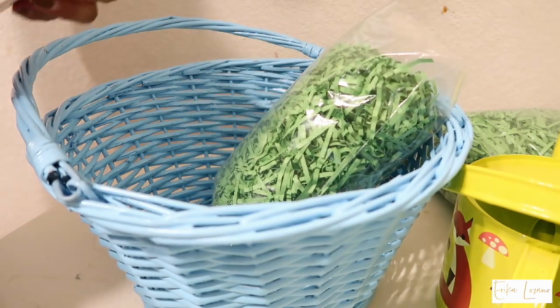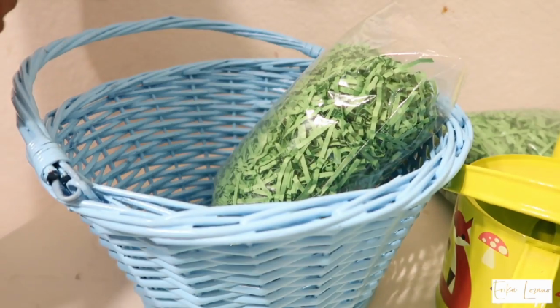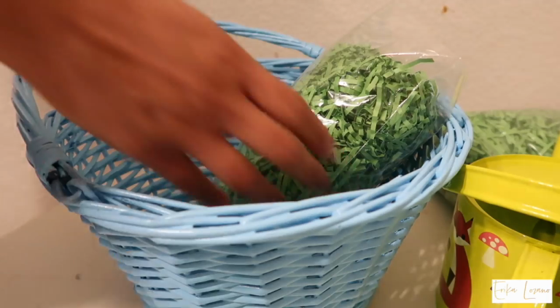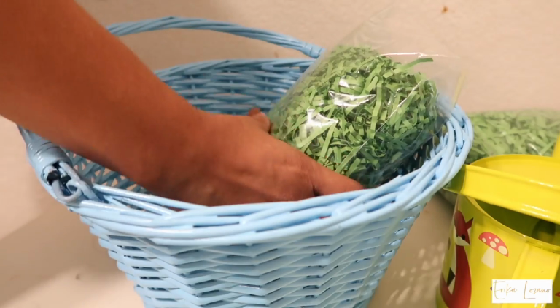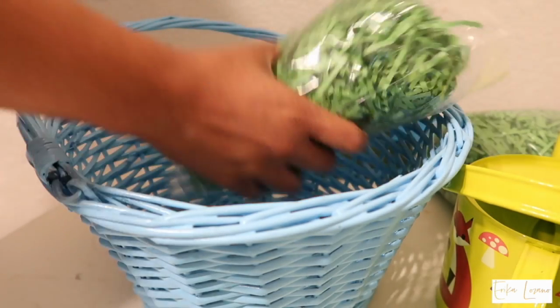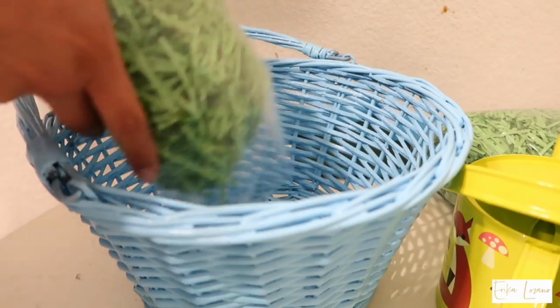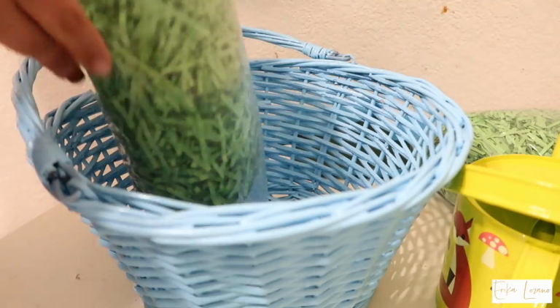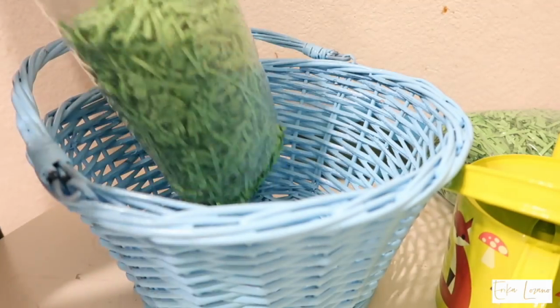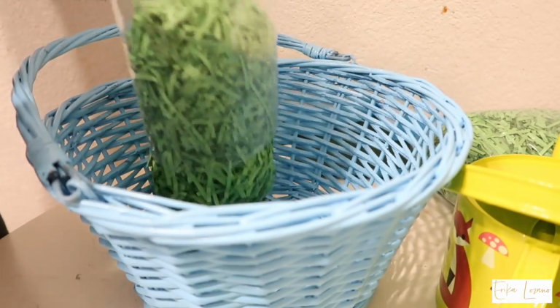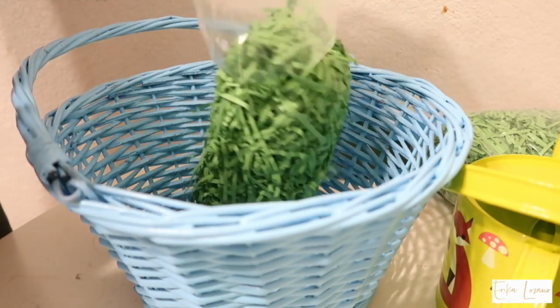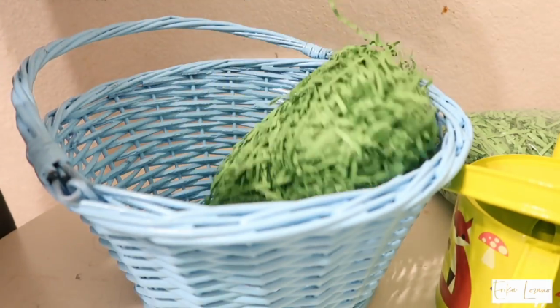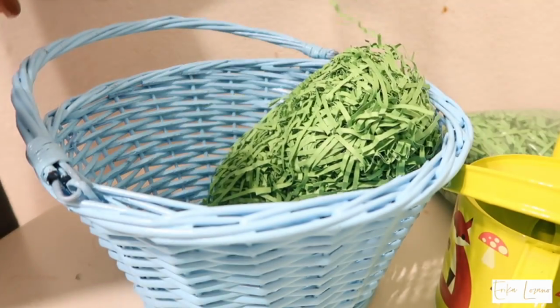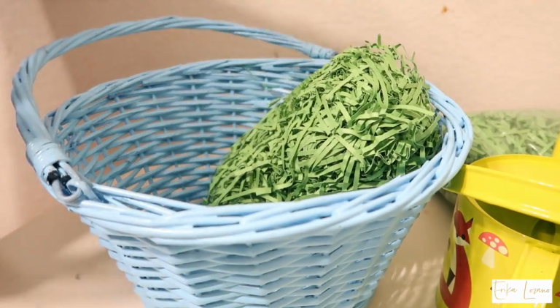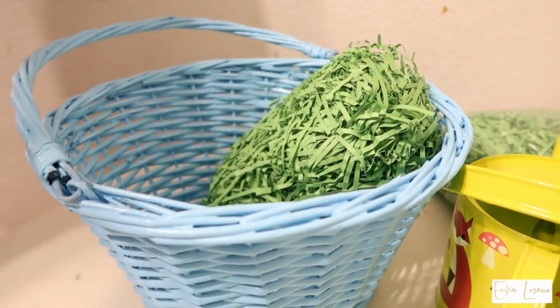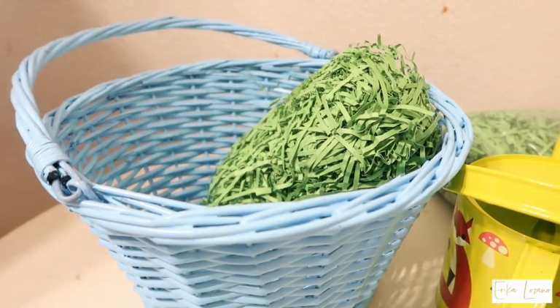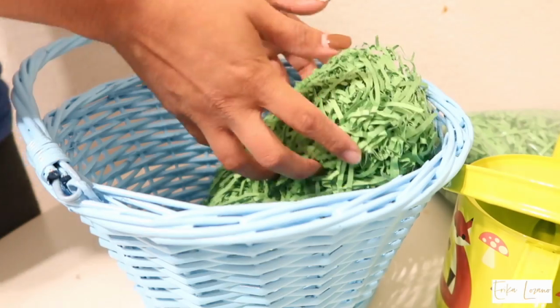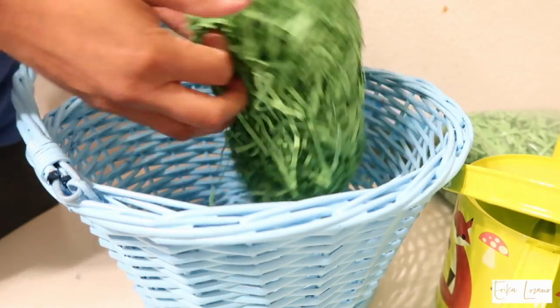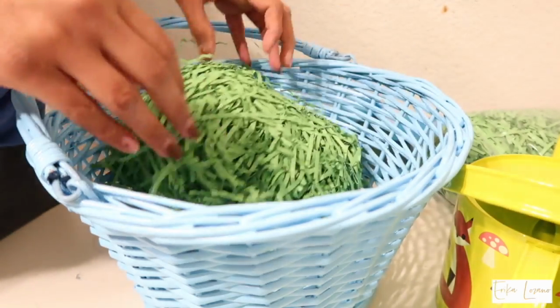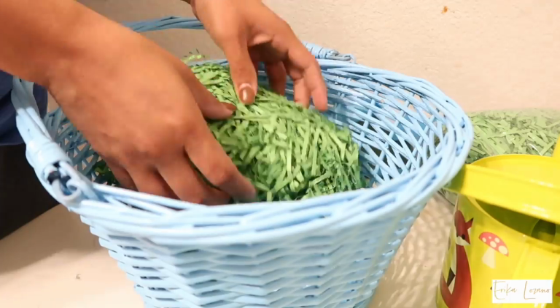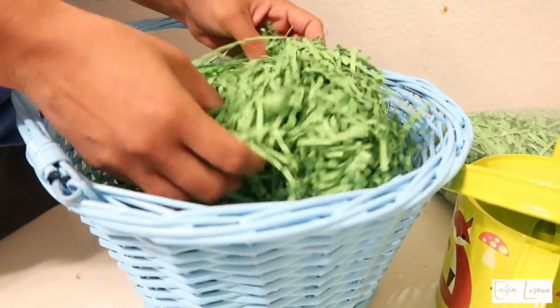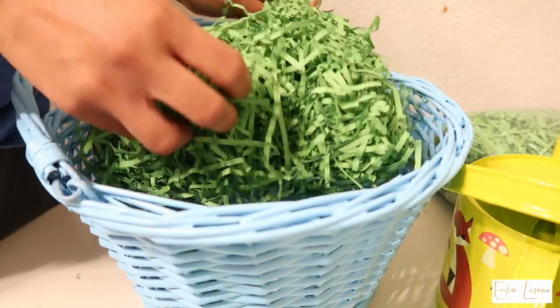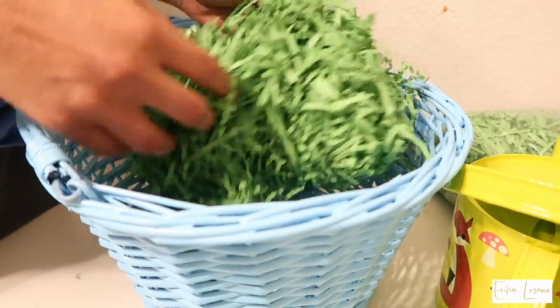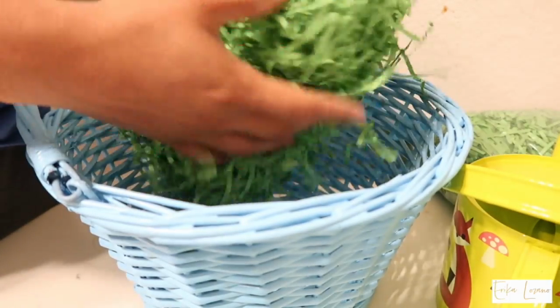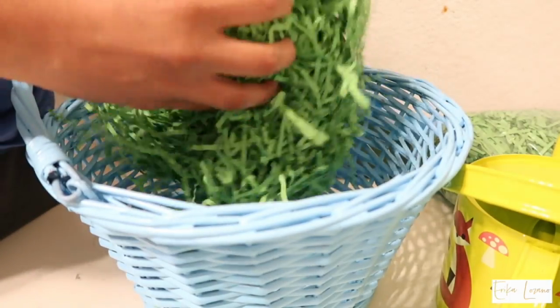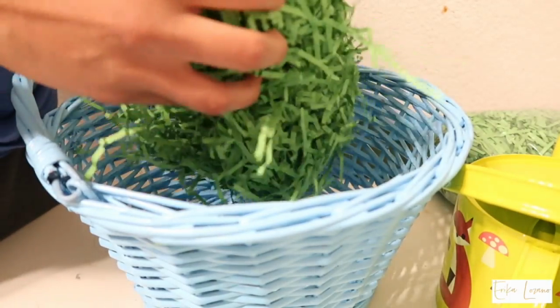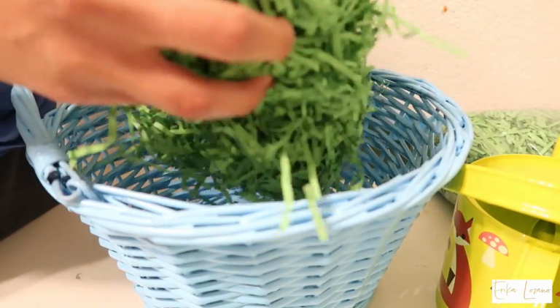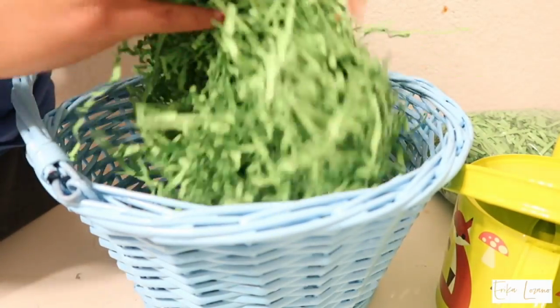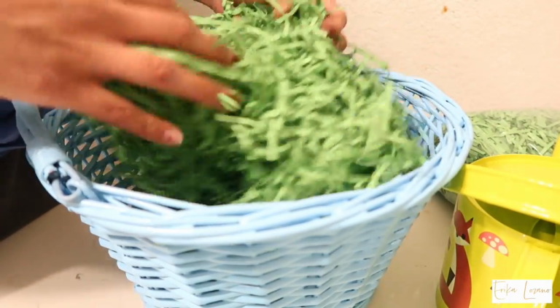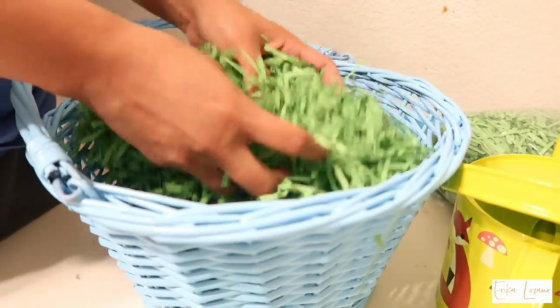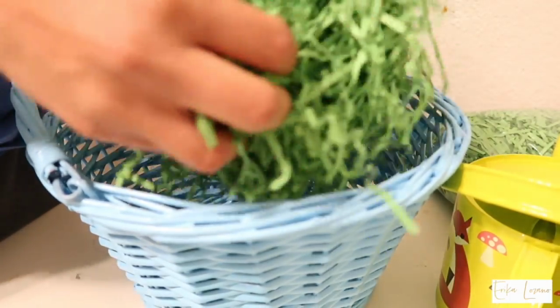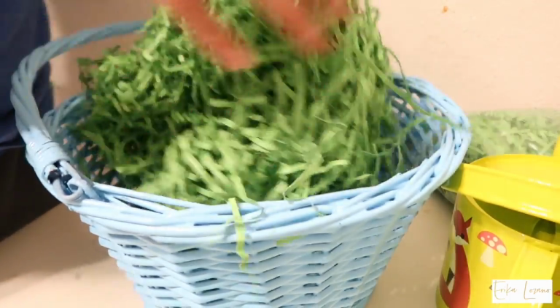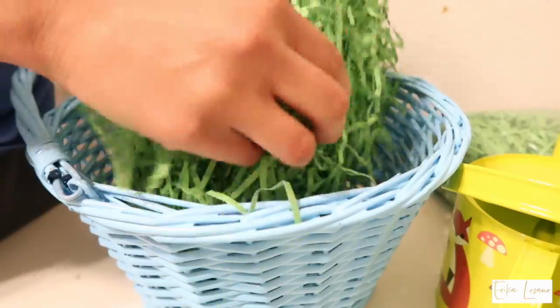Now I'm working on Milo's Easter basket, doing the exact same thing. After I fill up his basket, I added a little bit more grass to both Jade's and Milo's just to fill them up some more.